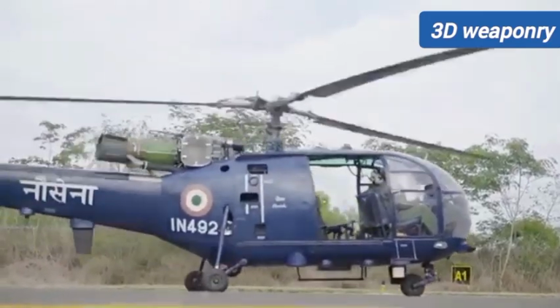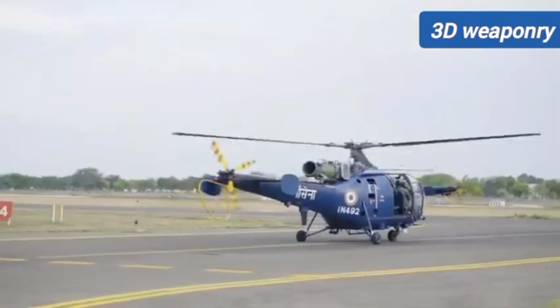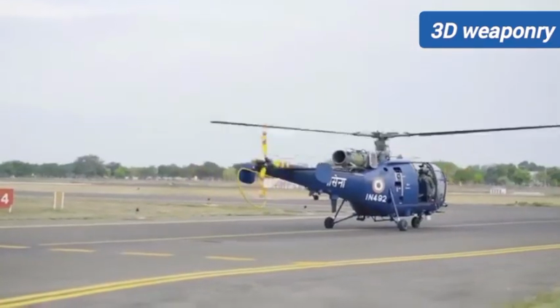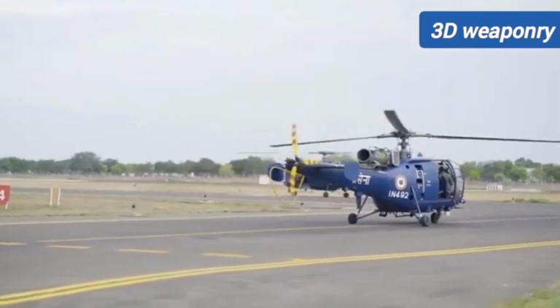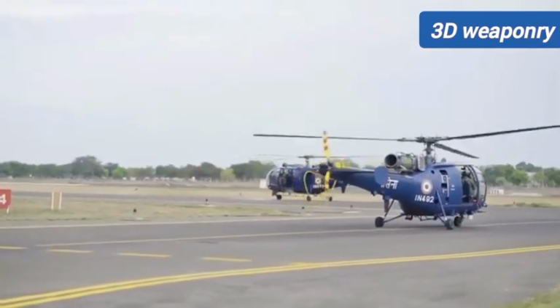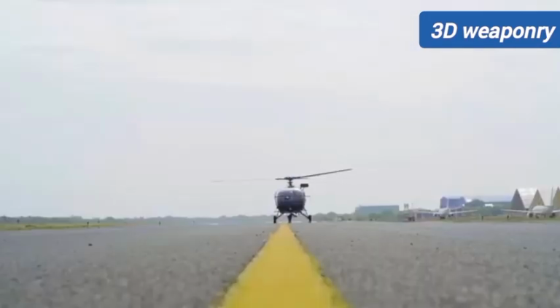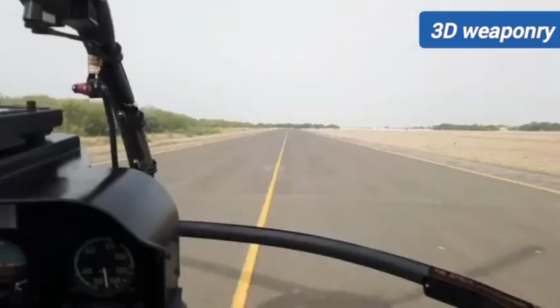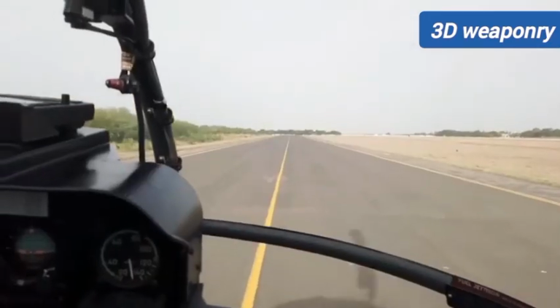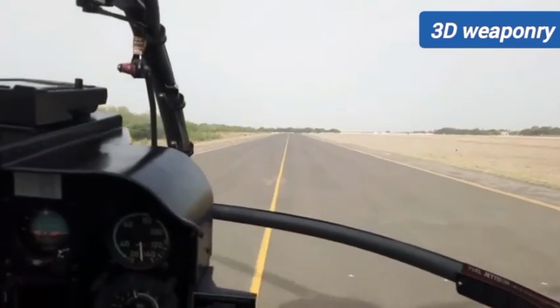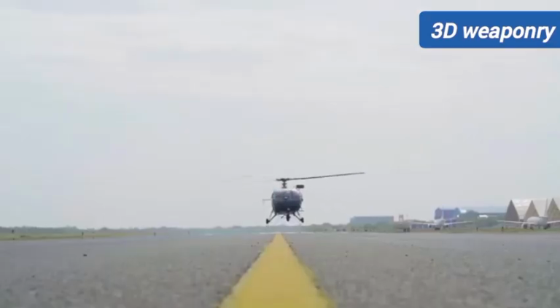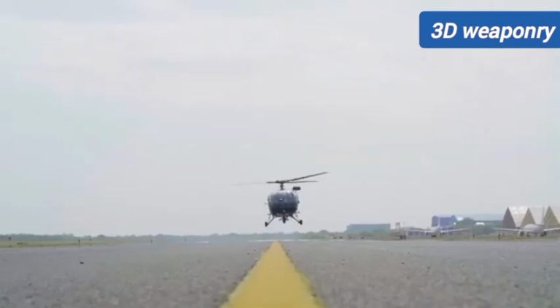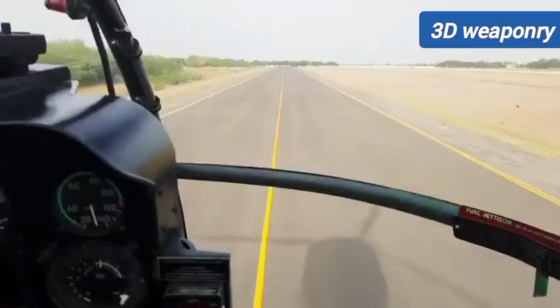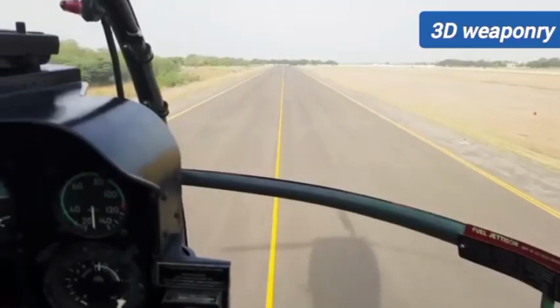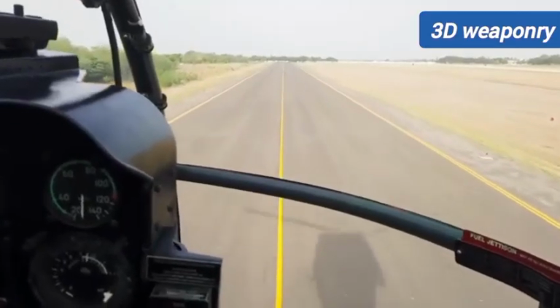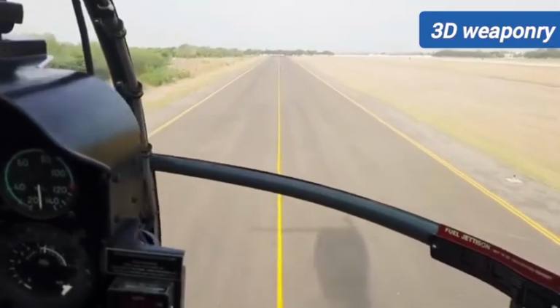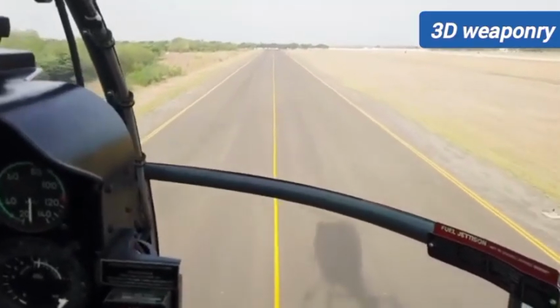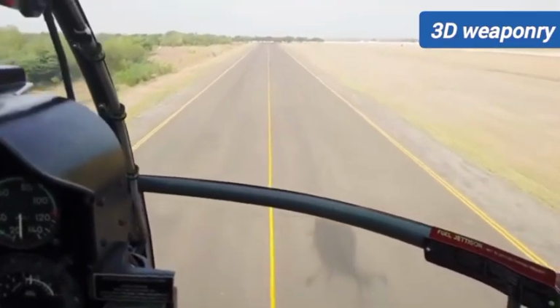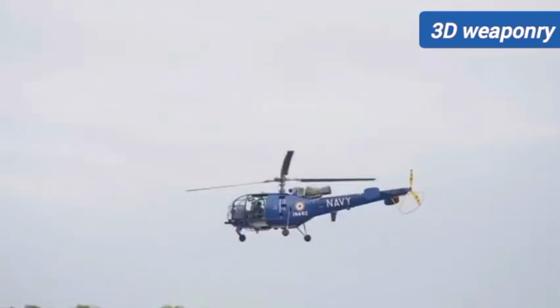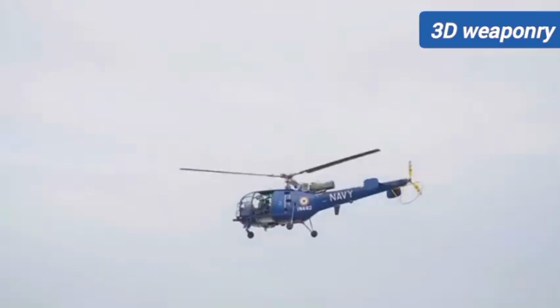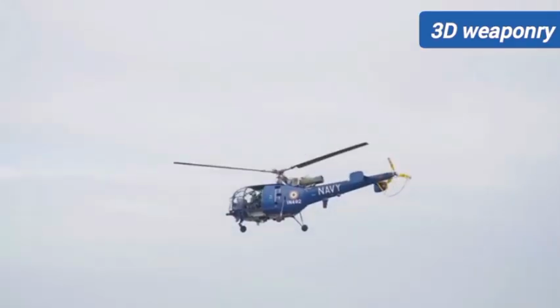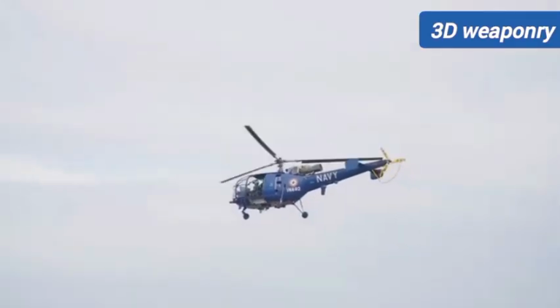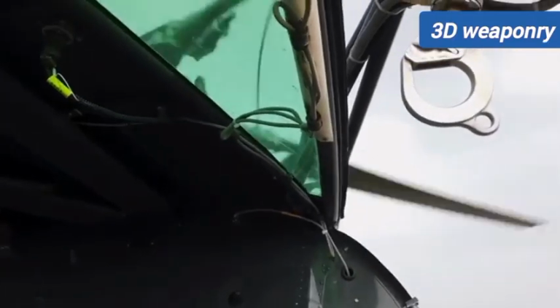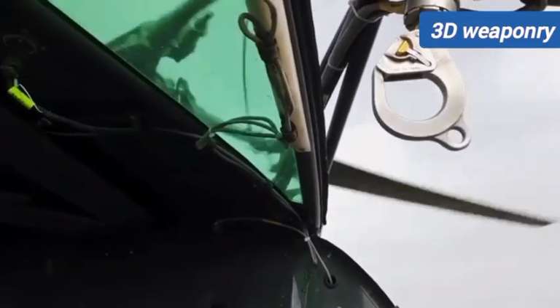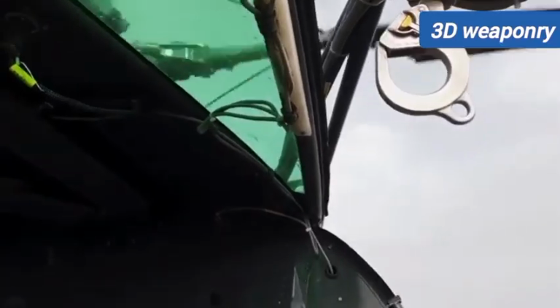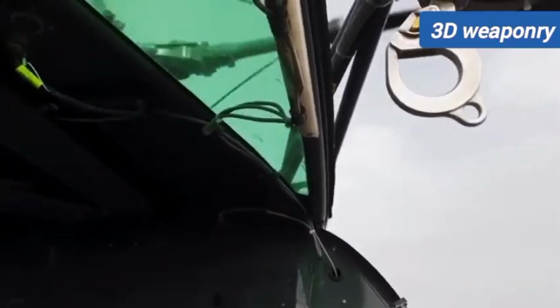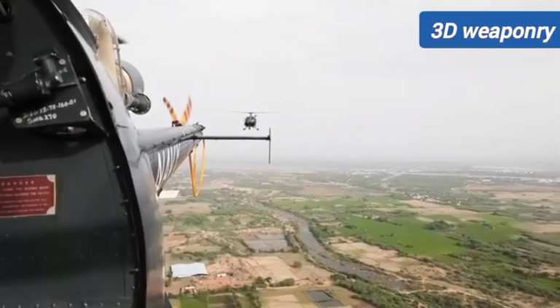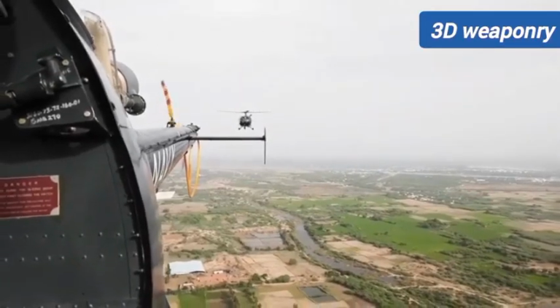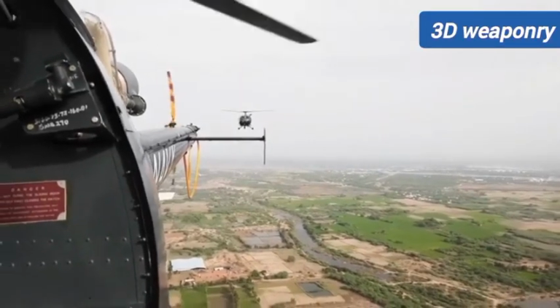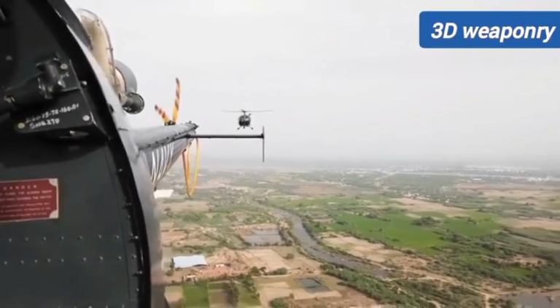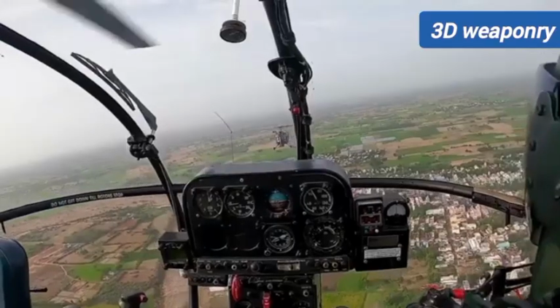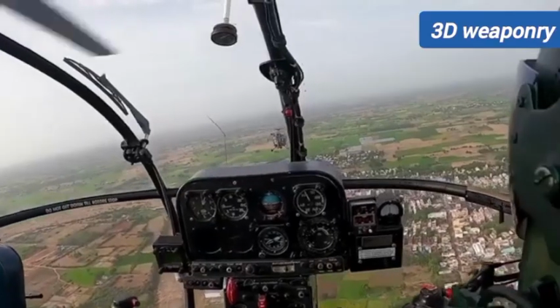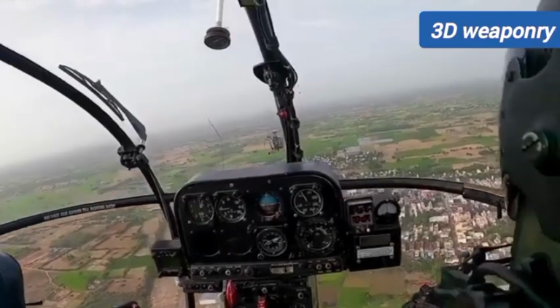Externally, it is capable of carrying cargo of up to 1 ton under the sling. Having a glass-covered cockpit, the aircraft has the capabilities of performing various missions including emergency medical services.